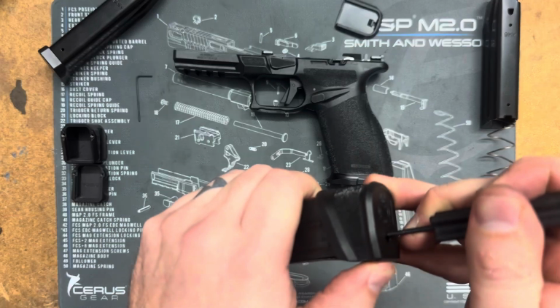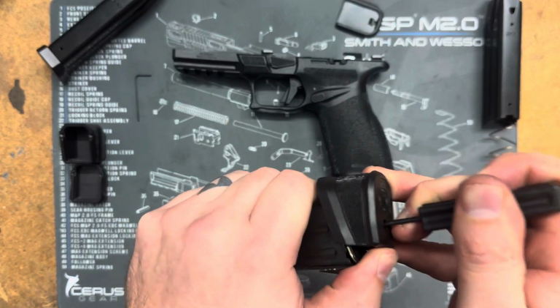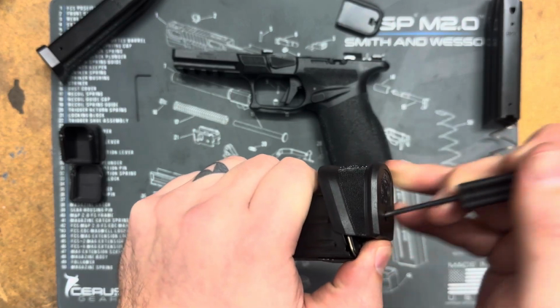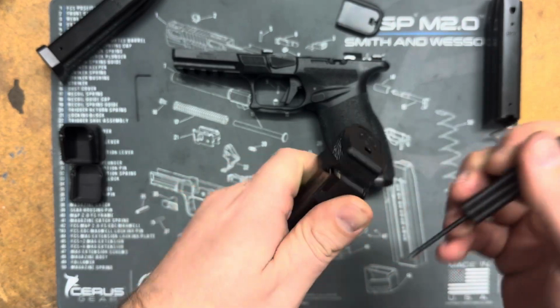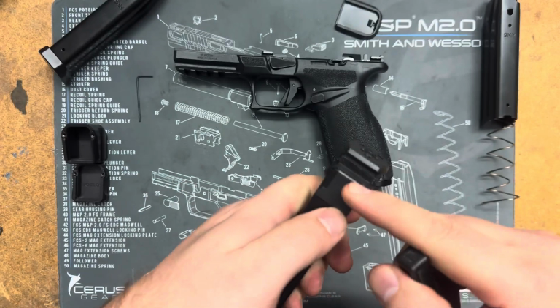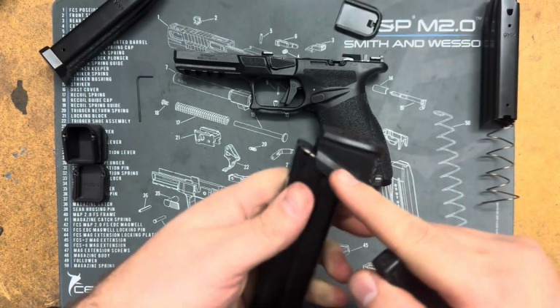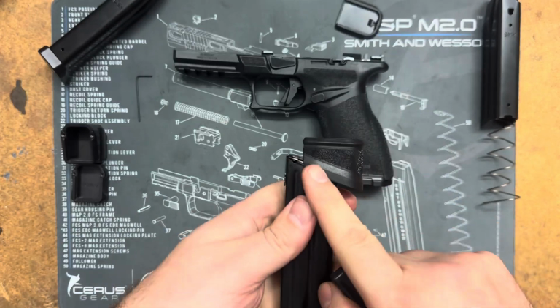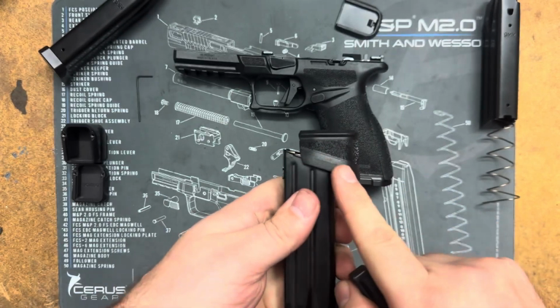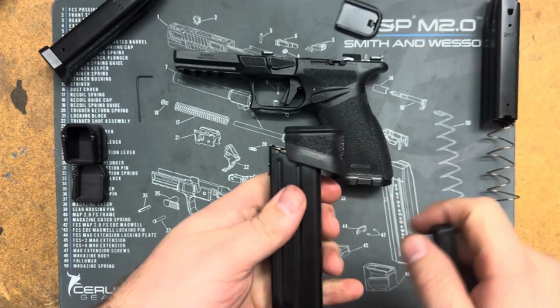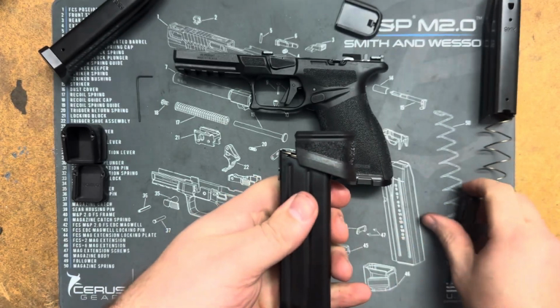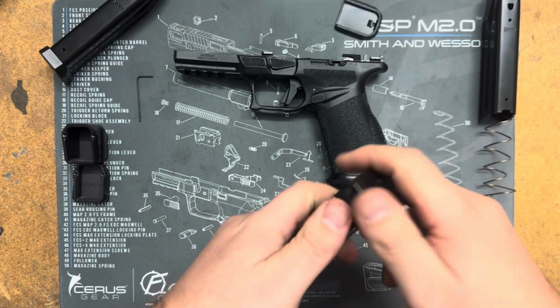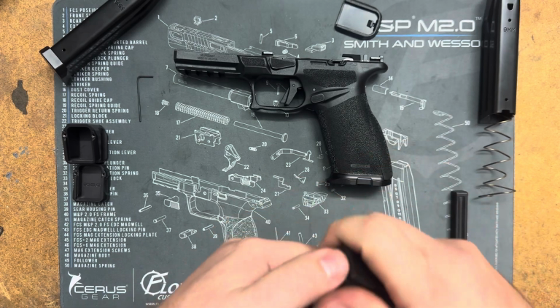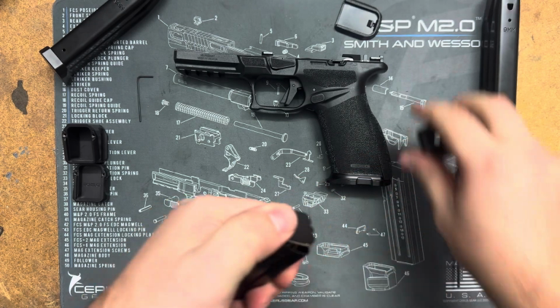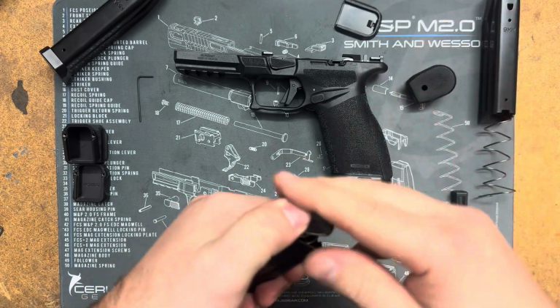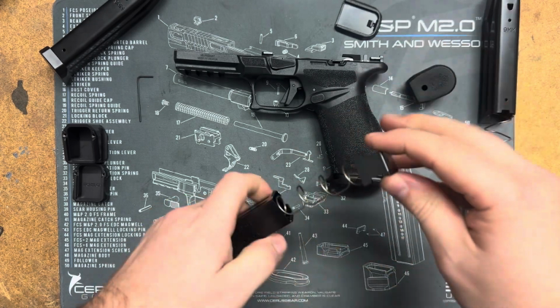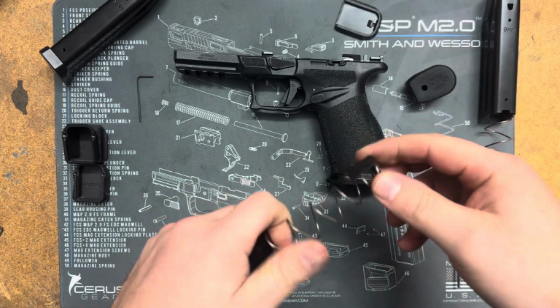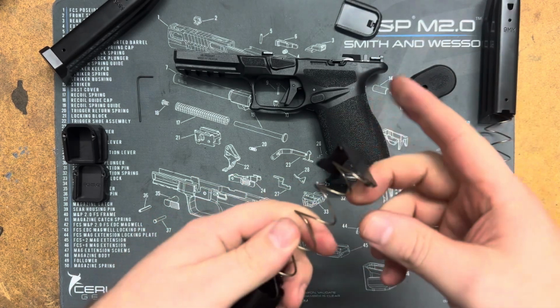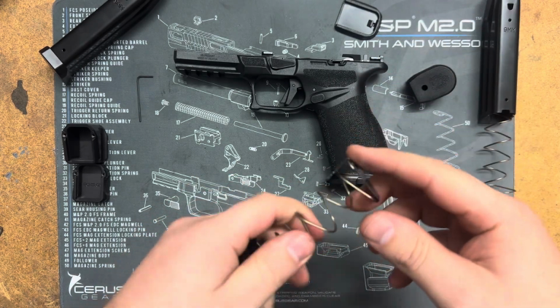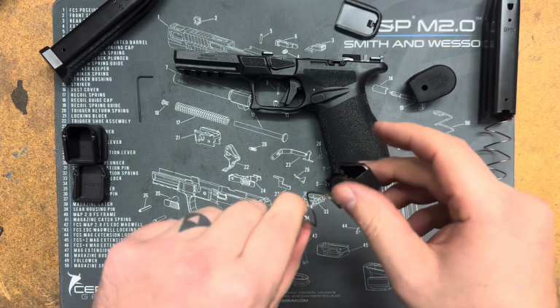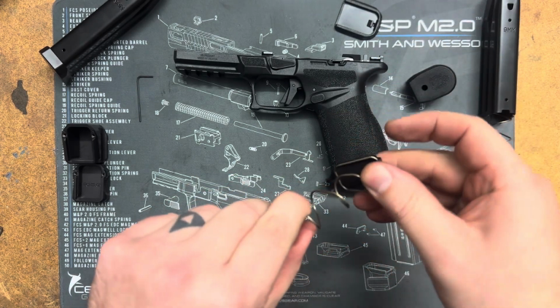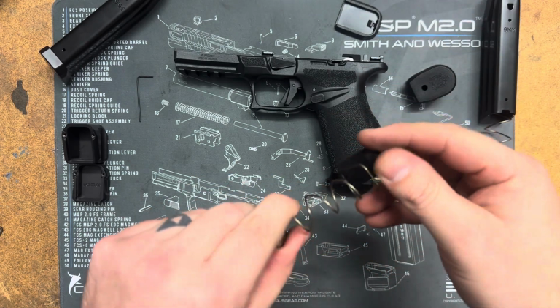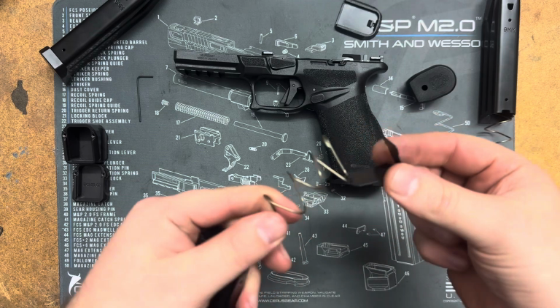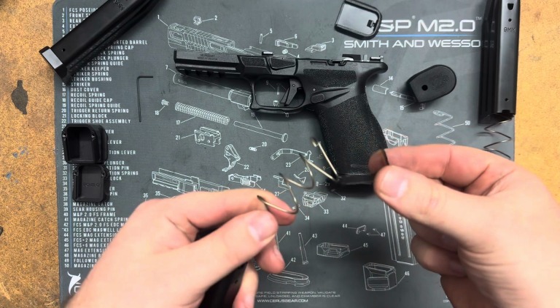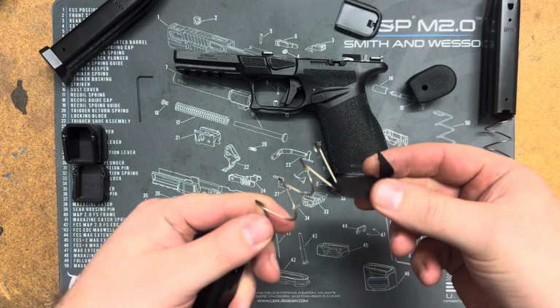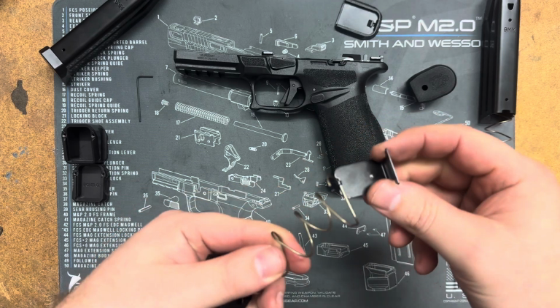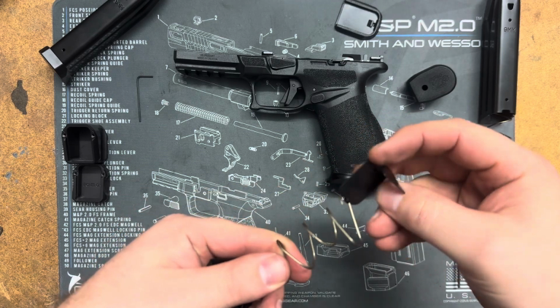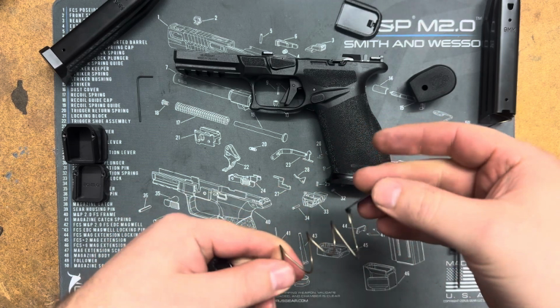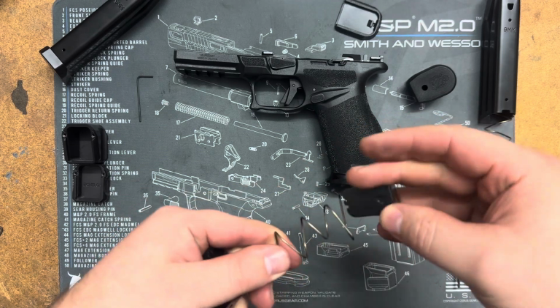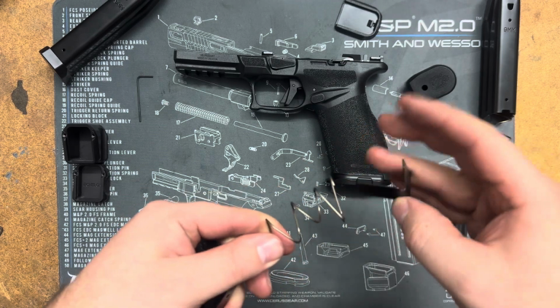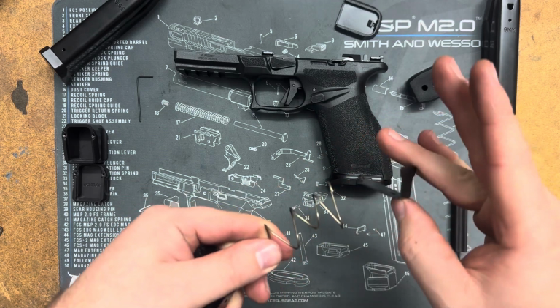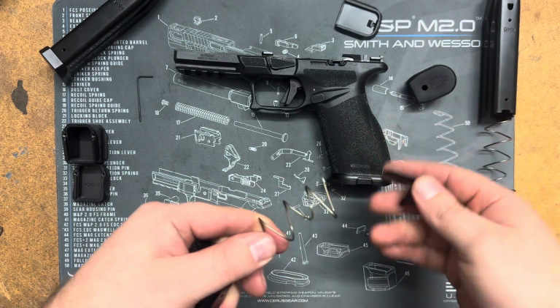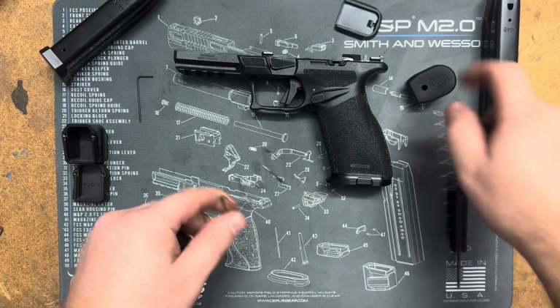For this, push that all the way in so the extension can slide forward, and then you're going to want to remove this locking plate. Peel it off the back like that and then go around the spring until it comes off.